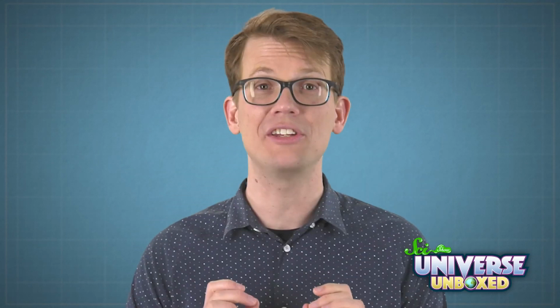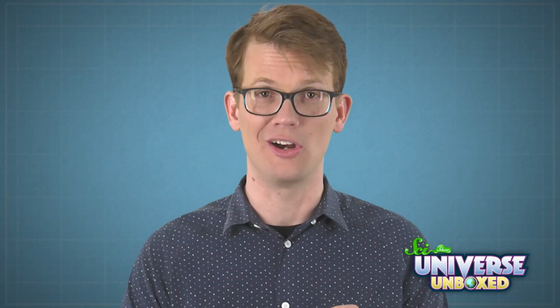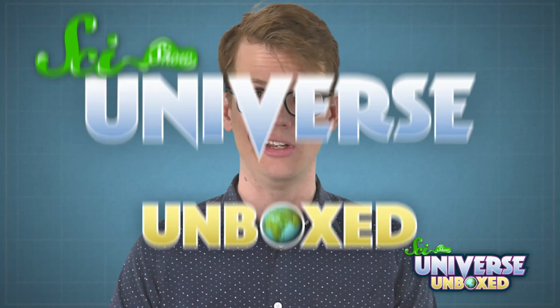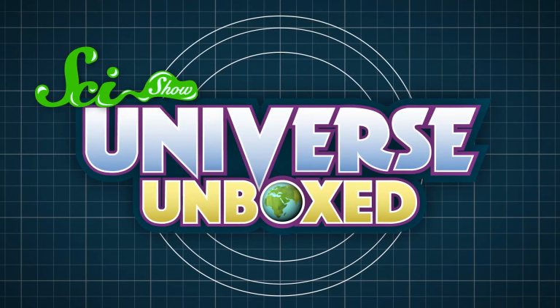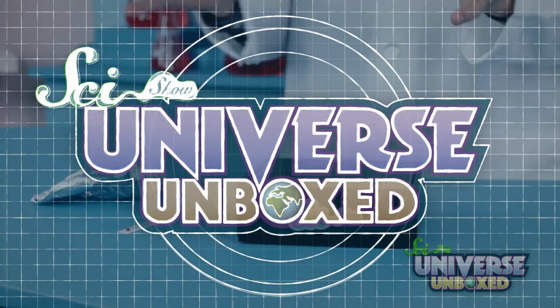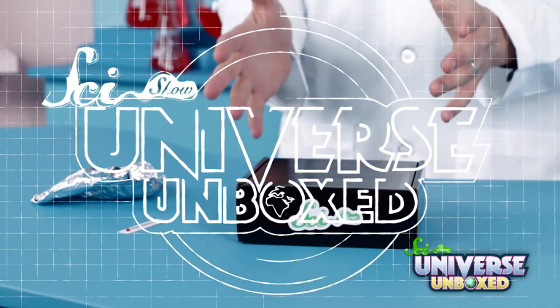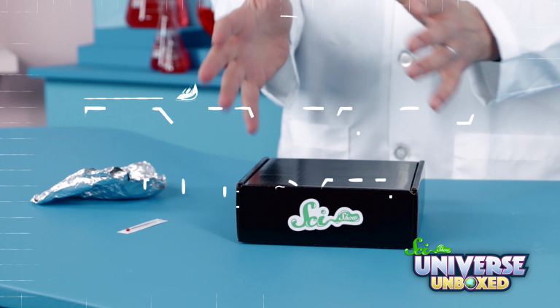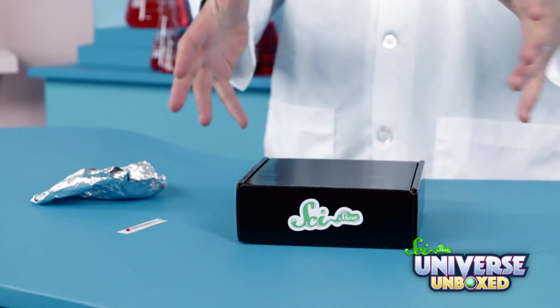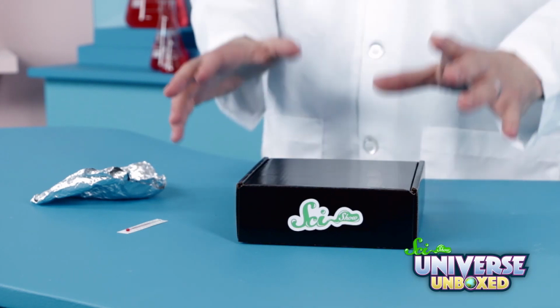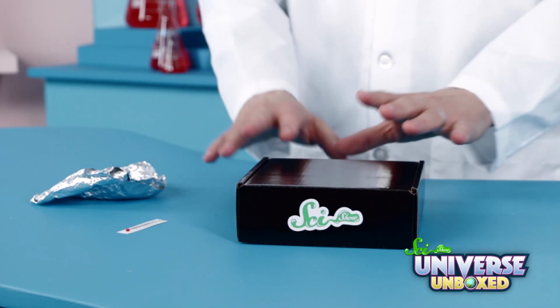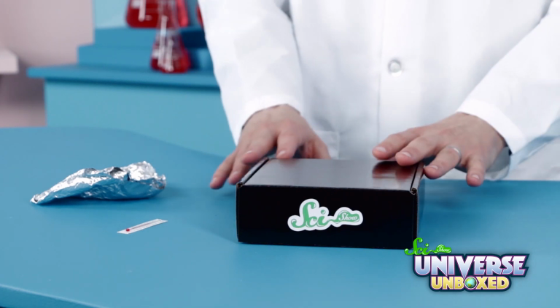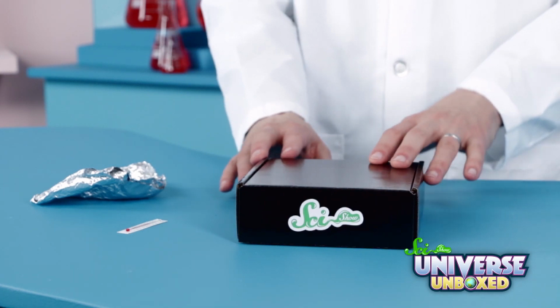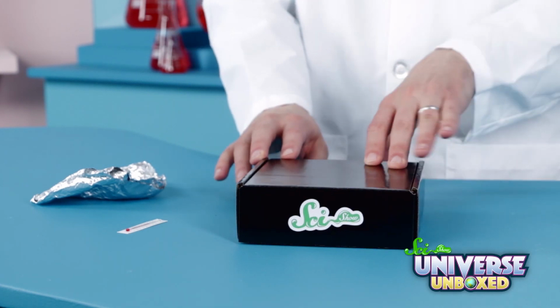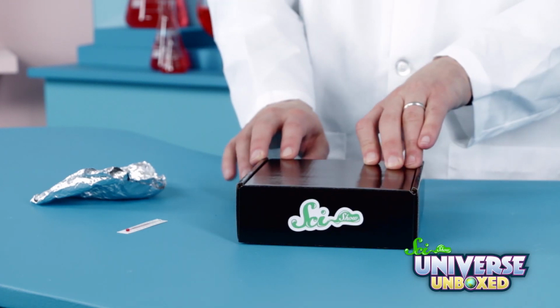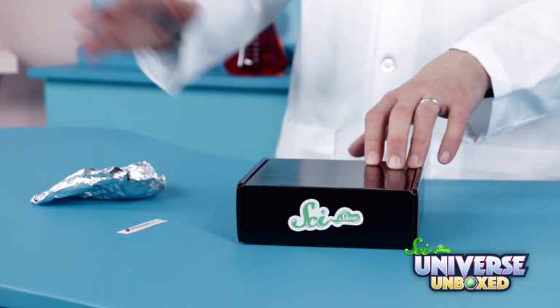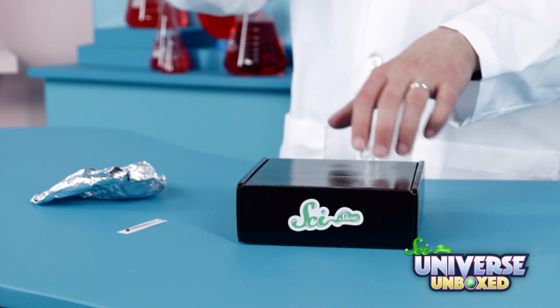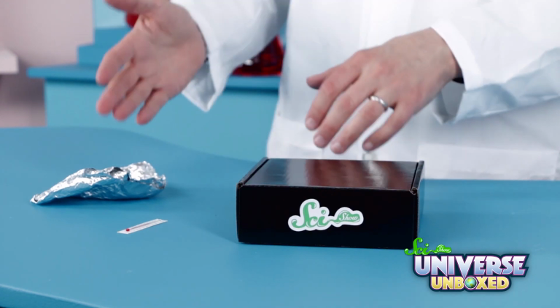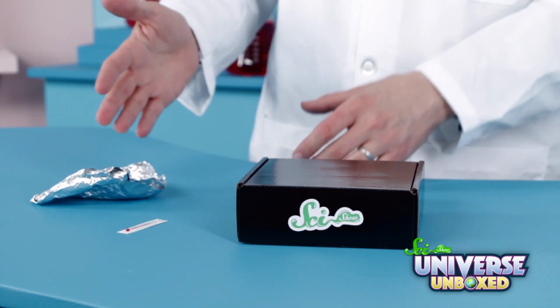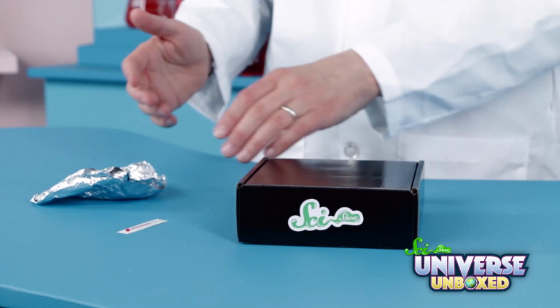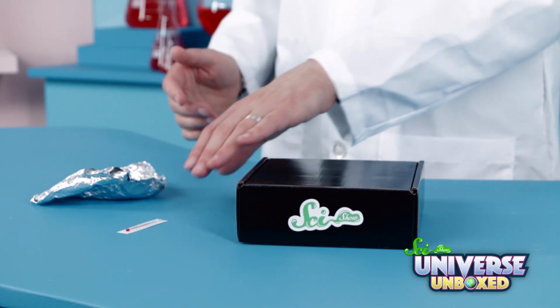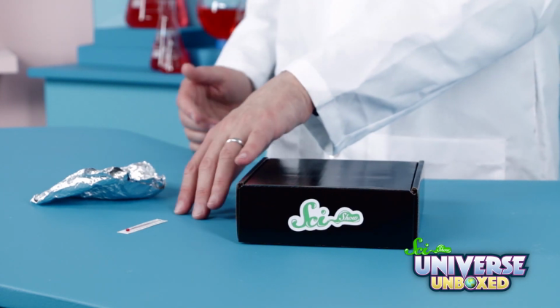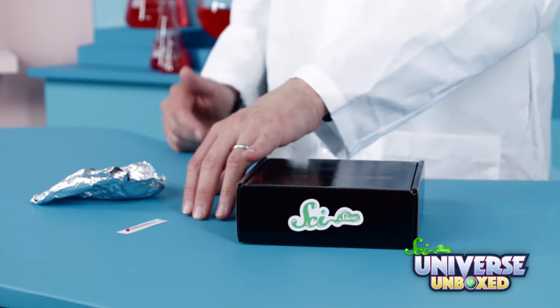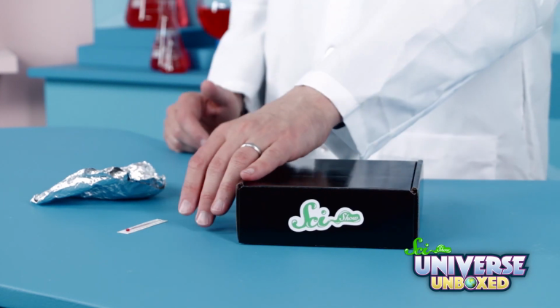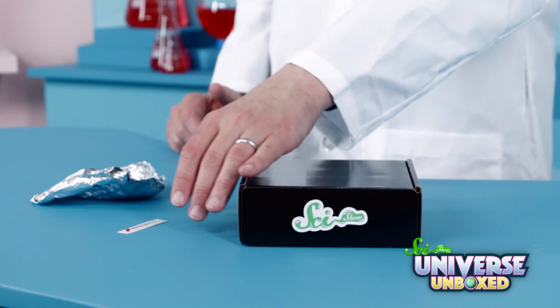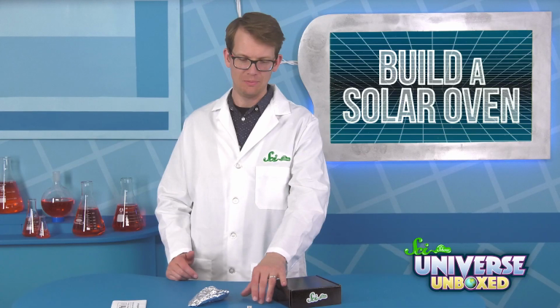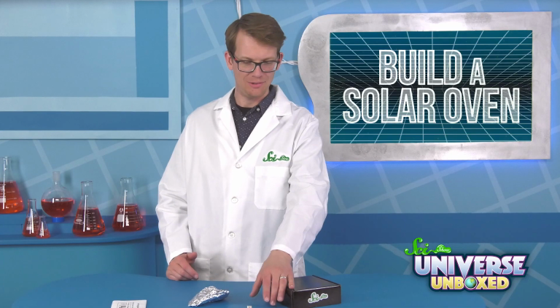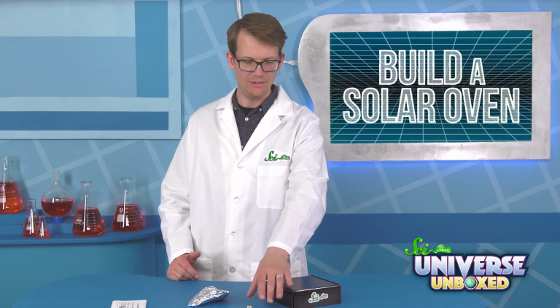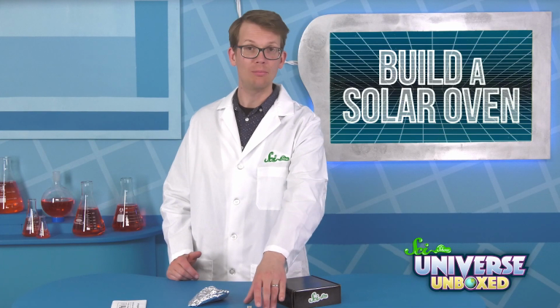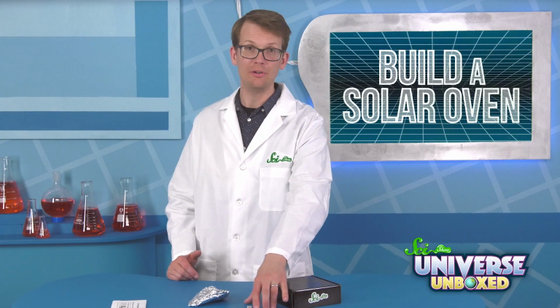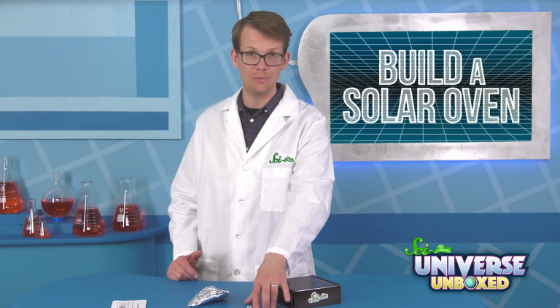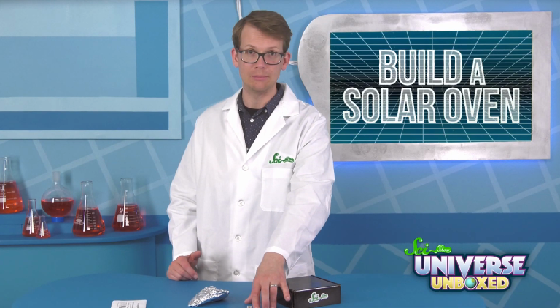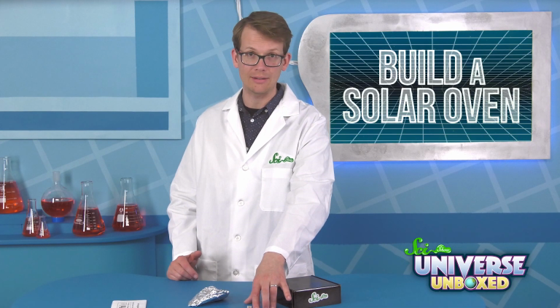Let's get started. To do this experiment, you'll need something to become your solar oven, like this cardboard box. You'll also need aluminum foil and a thermometer. We included an adorable little tiny one in your box.